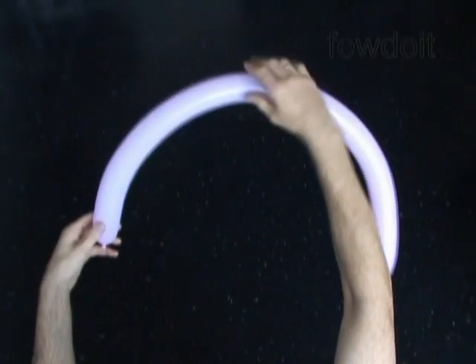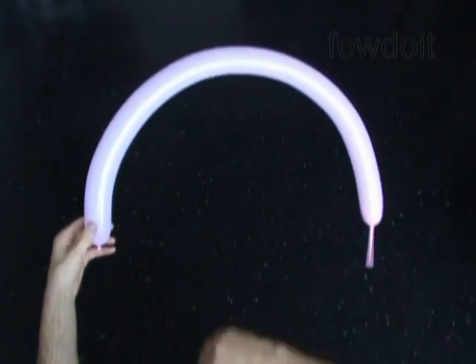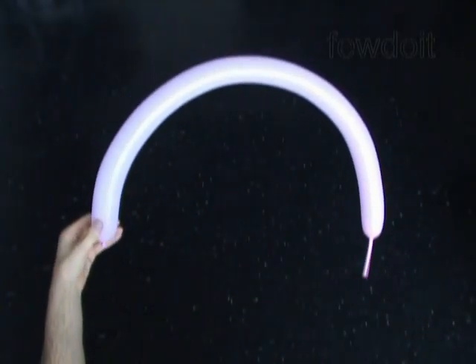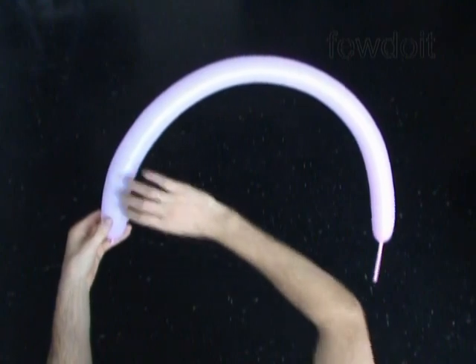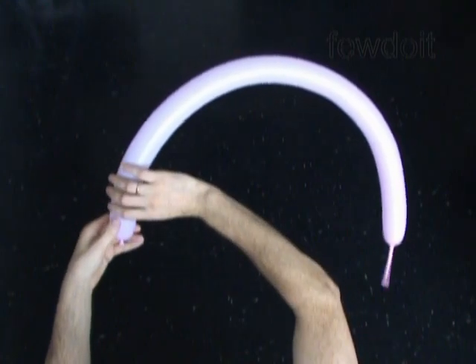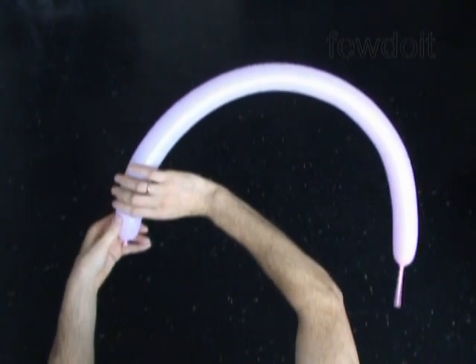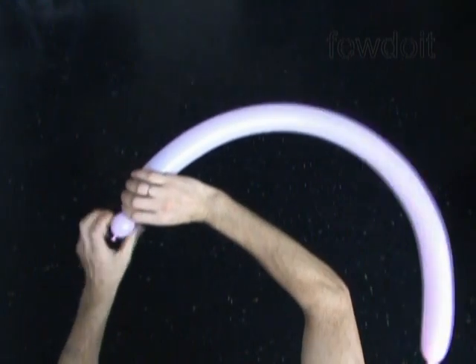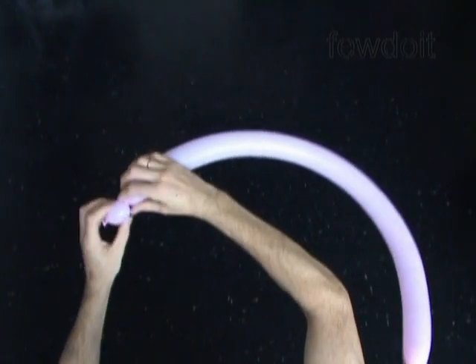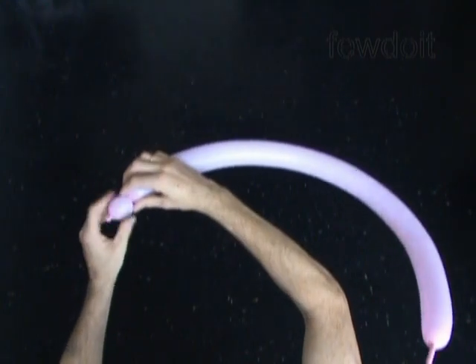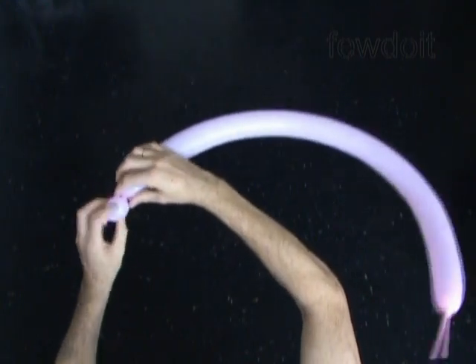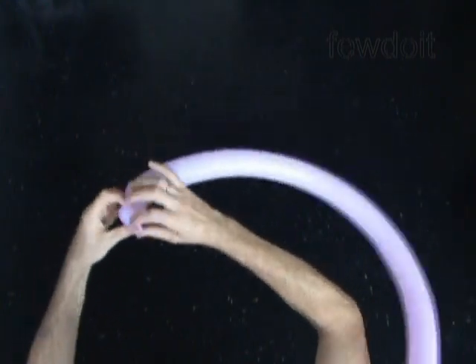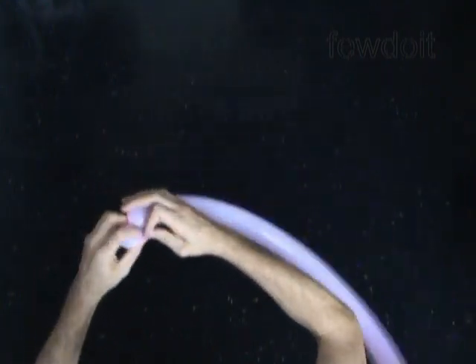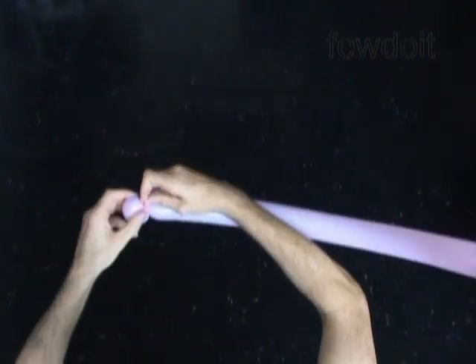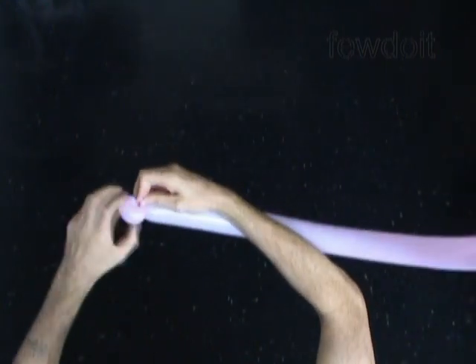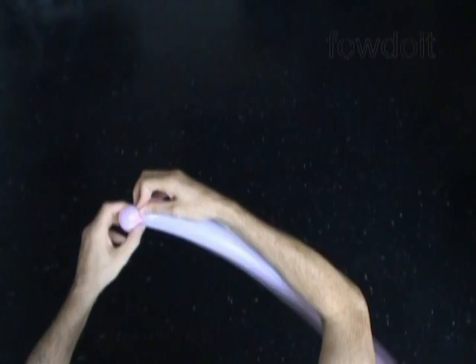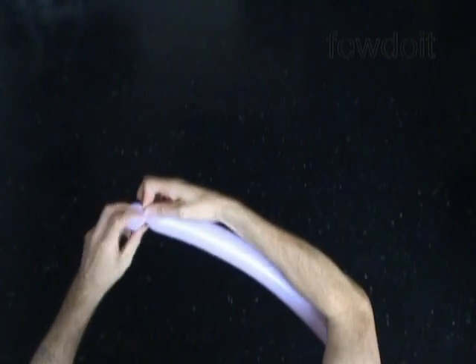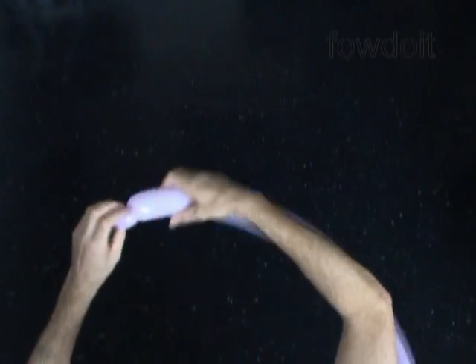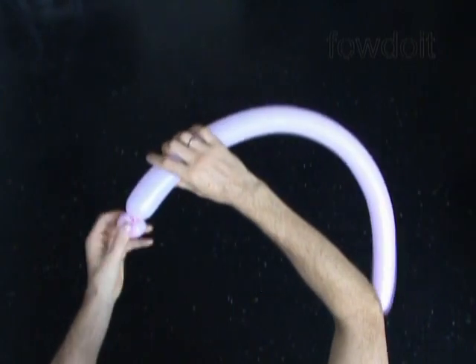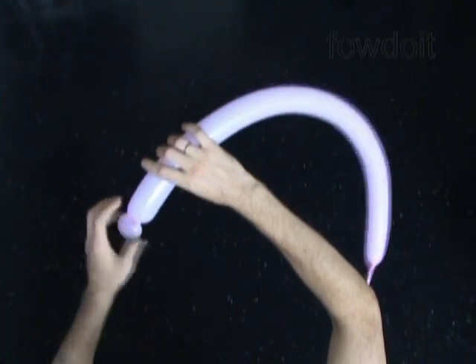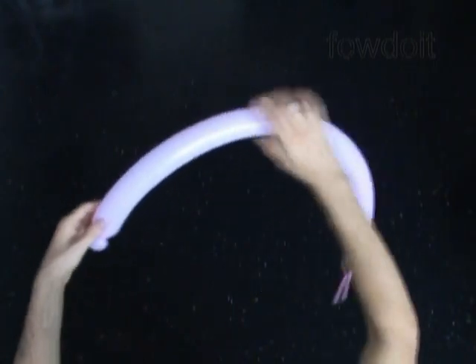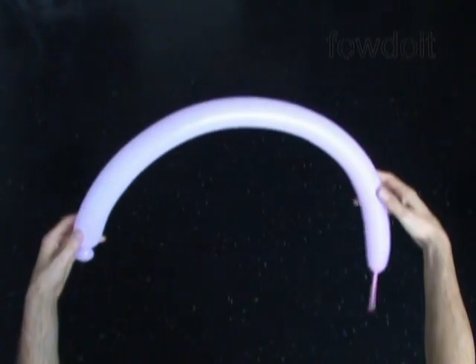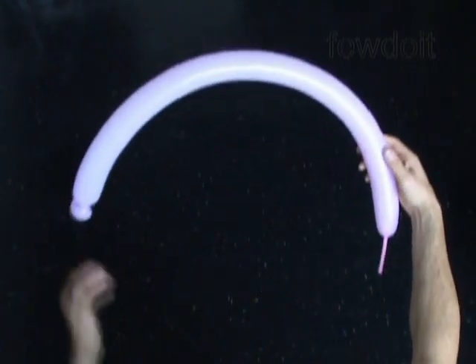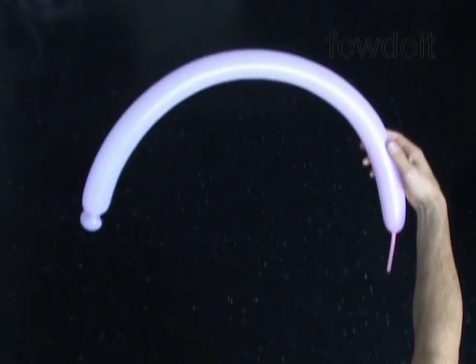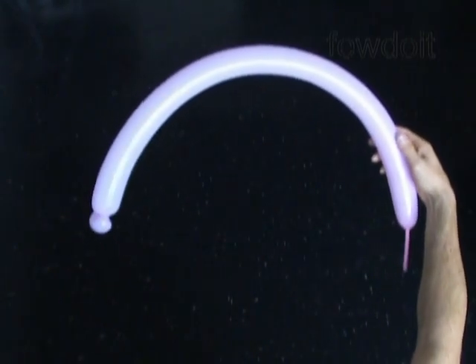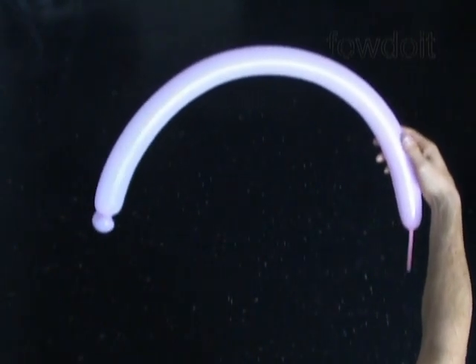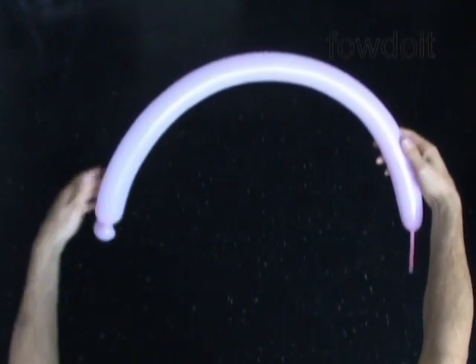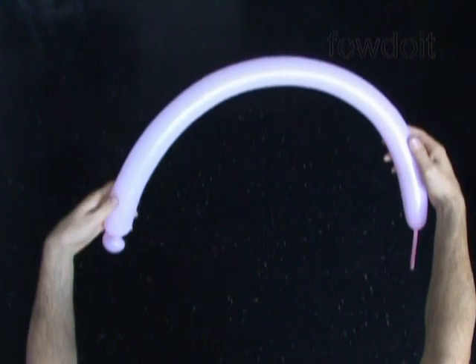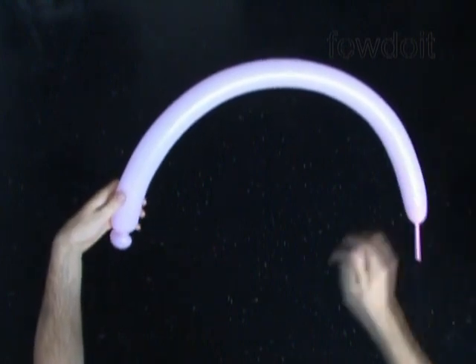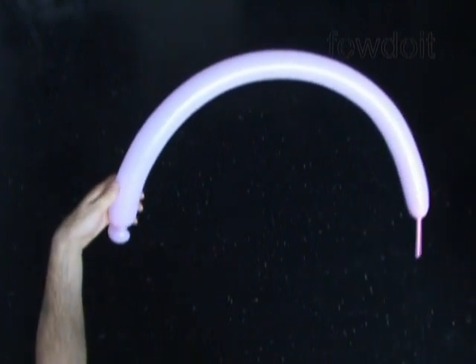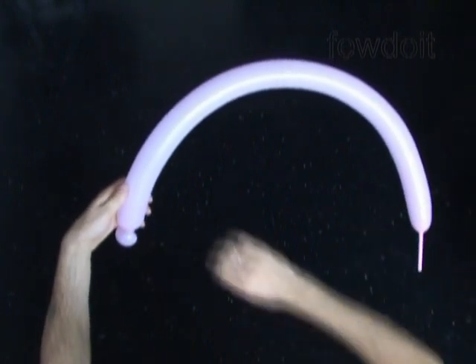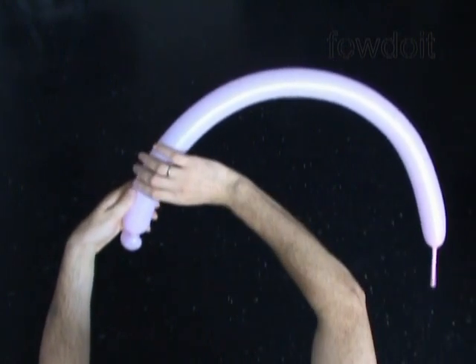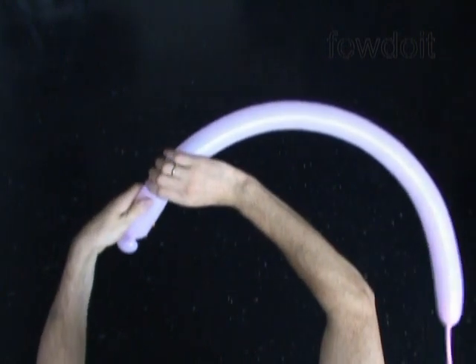Inflate any appropriate color balloon, leaving about no more than 3 inches of flat tail. Twist the first soft bubble about 1 inch long, and lock both ends of the first bubble in one lock twist. Then twist the second bubble about 3 inches long.